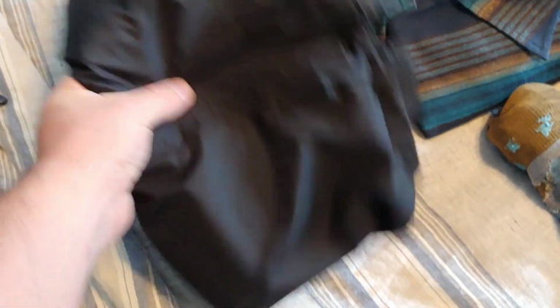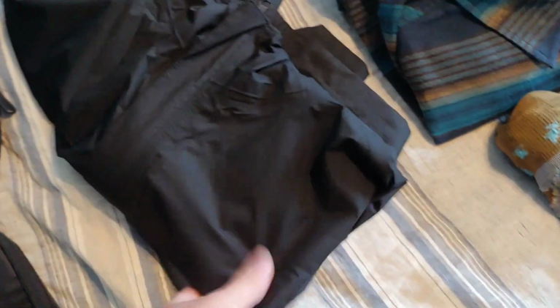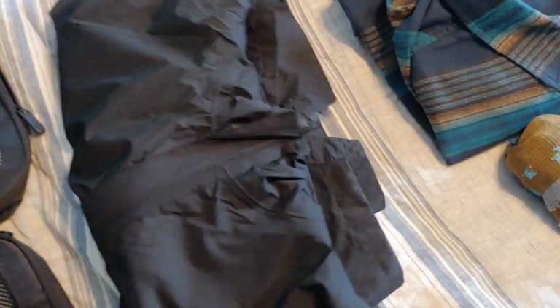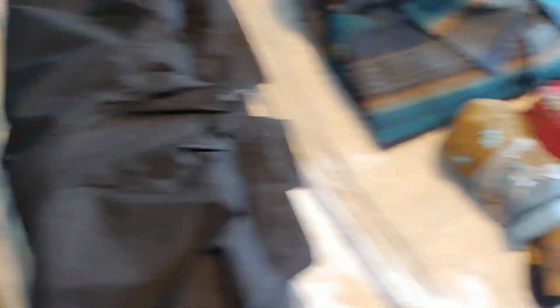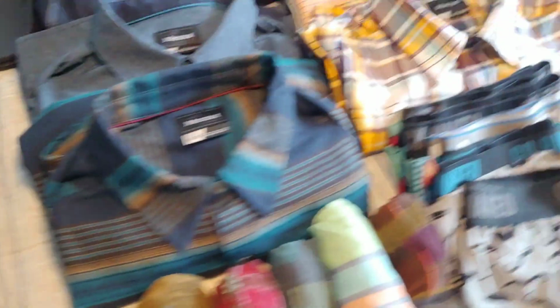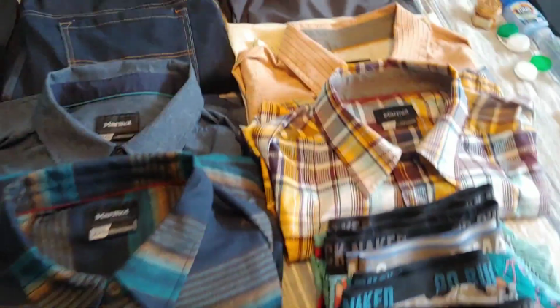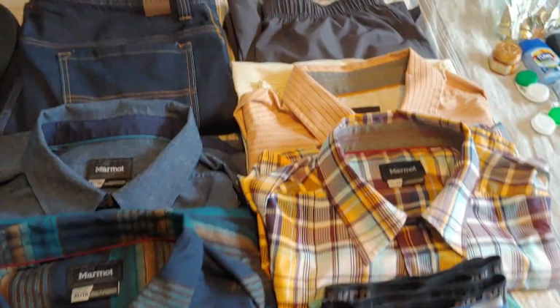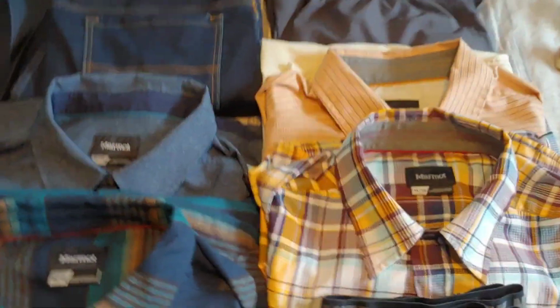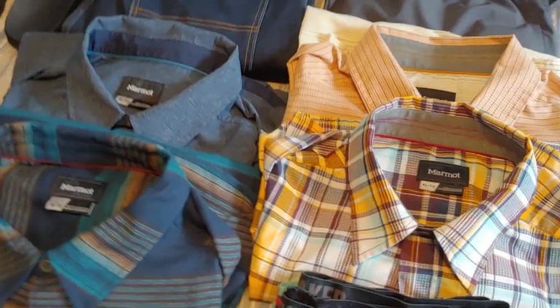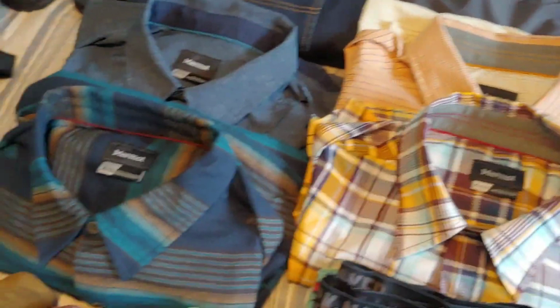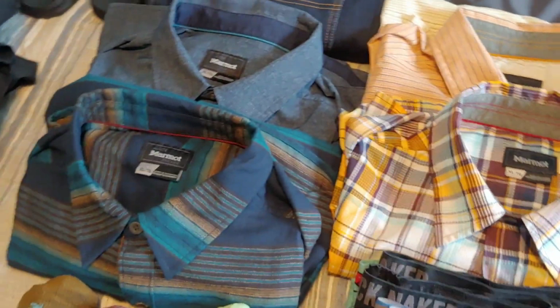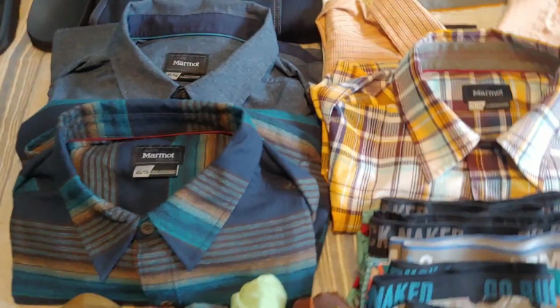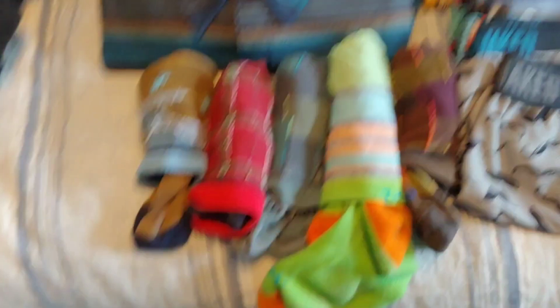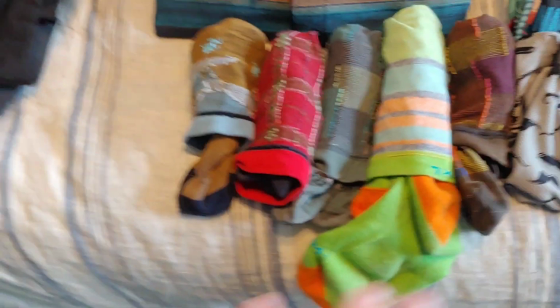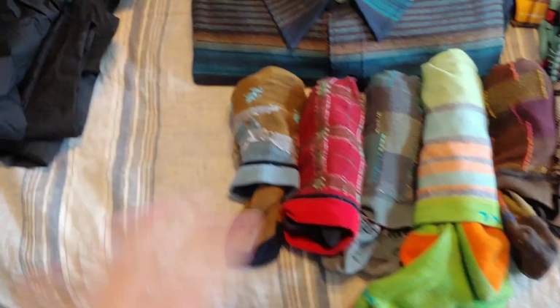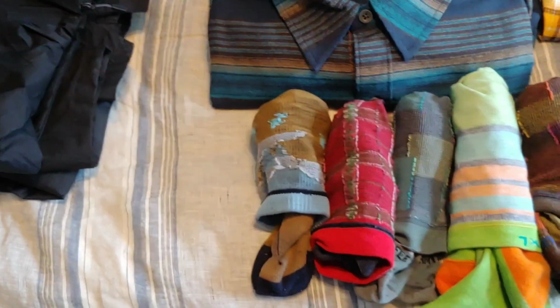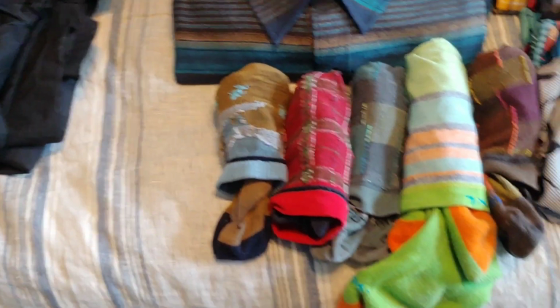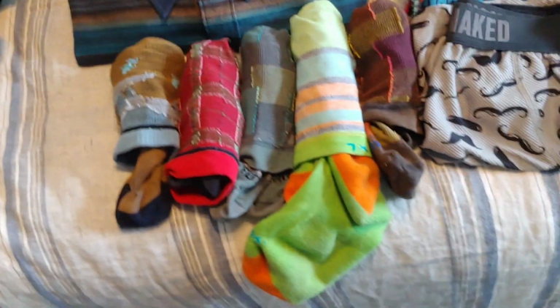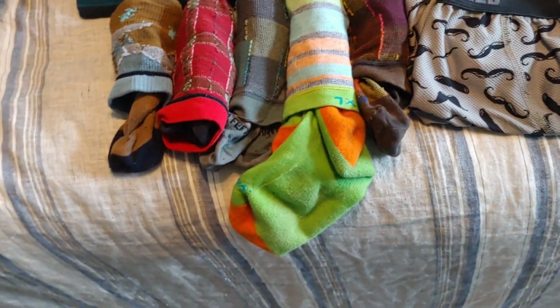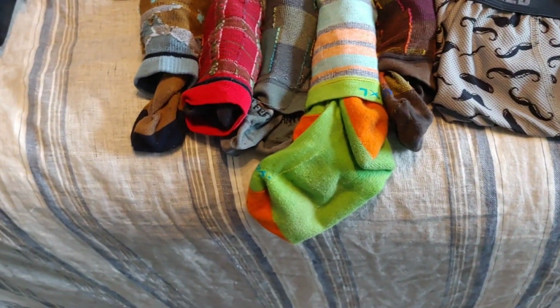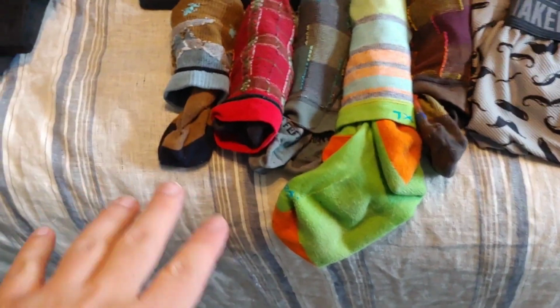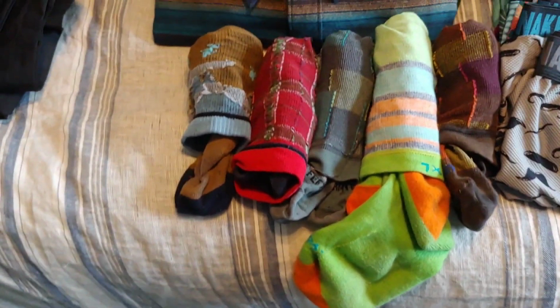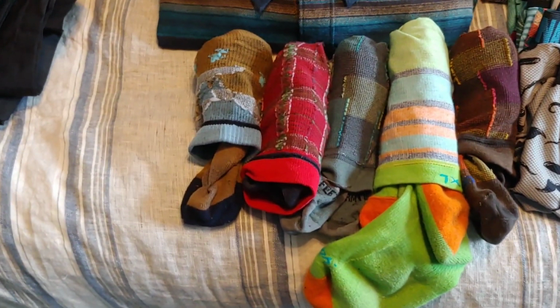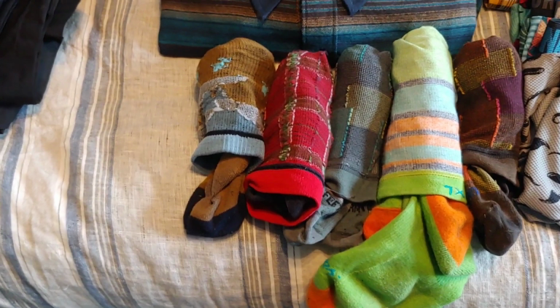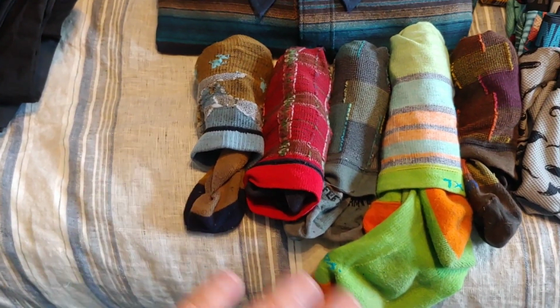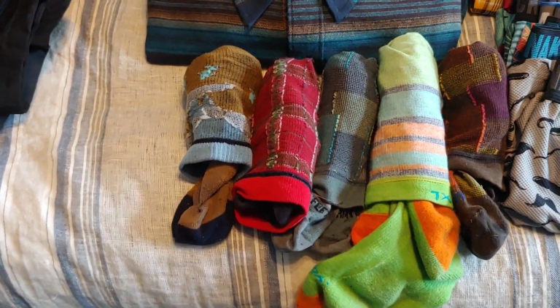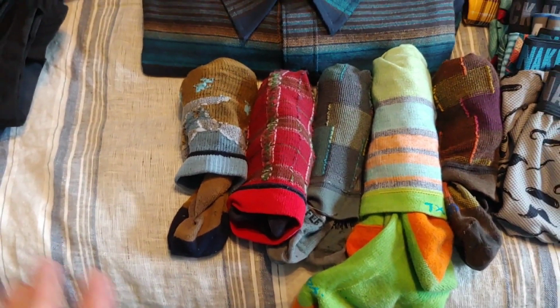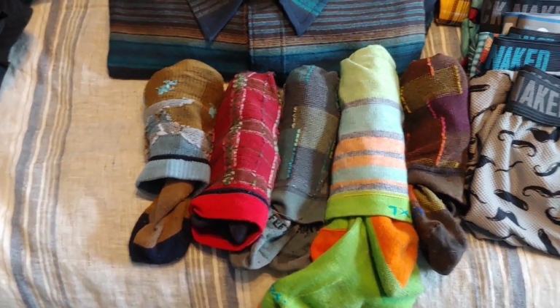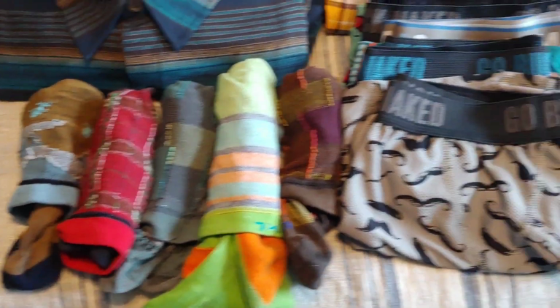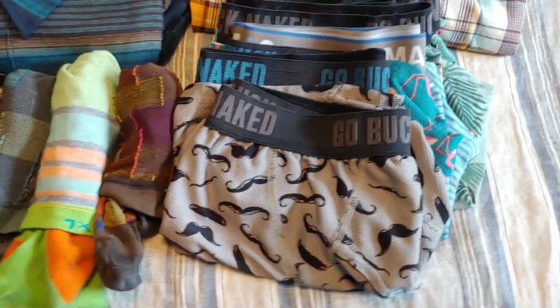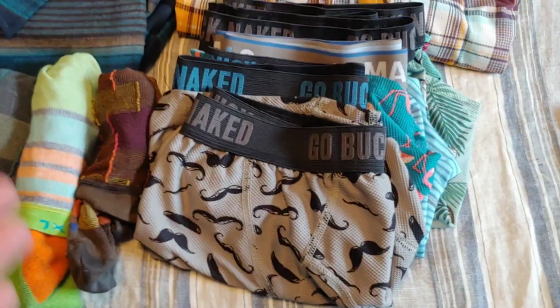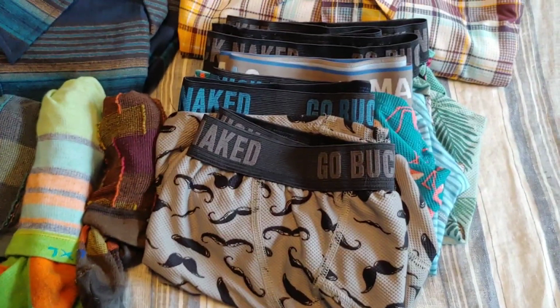I love my Marmot shirts — these are four Marmot shirts. And these are all SmartWool socks; there's some Farm to Feet in there as well. Merino wool socks is where it's at.